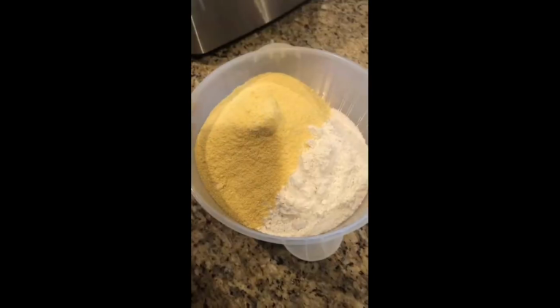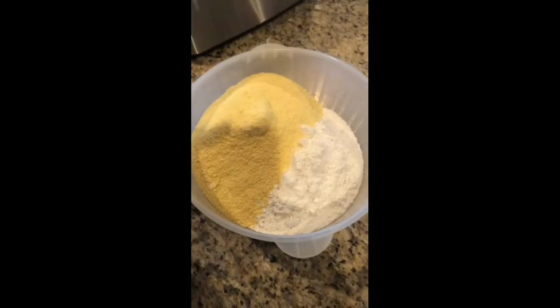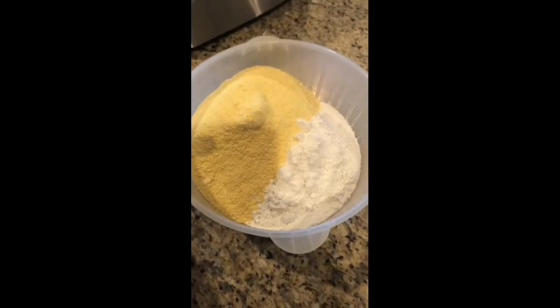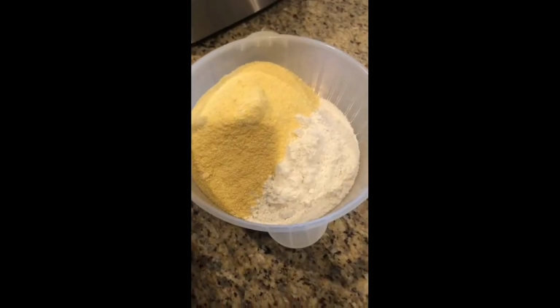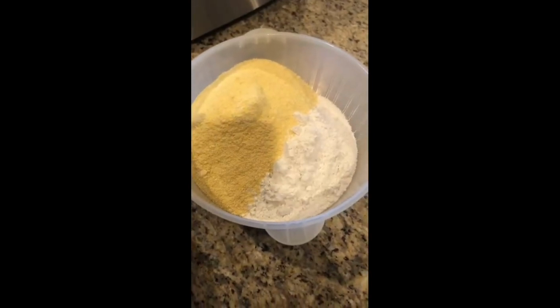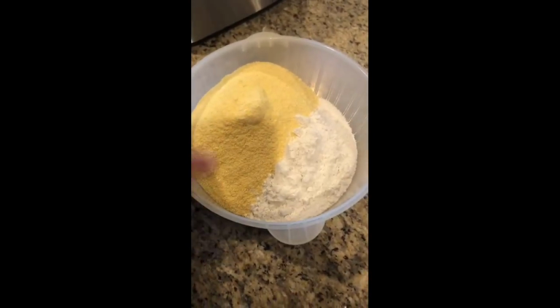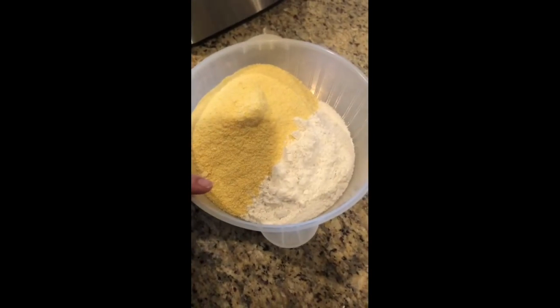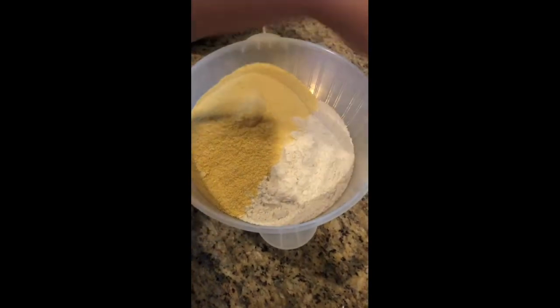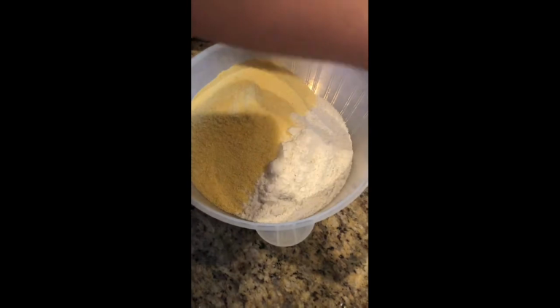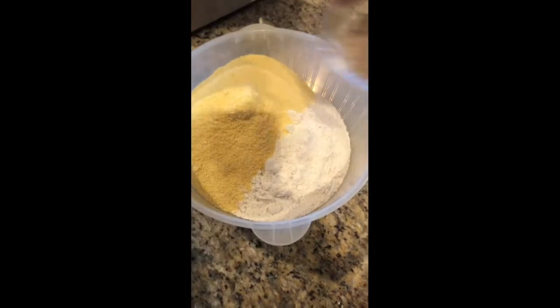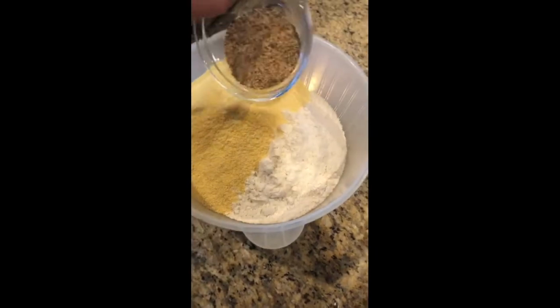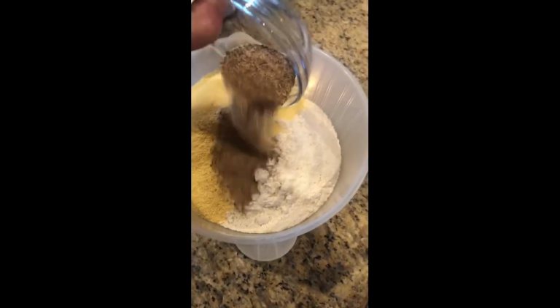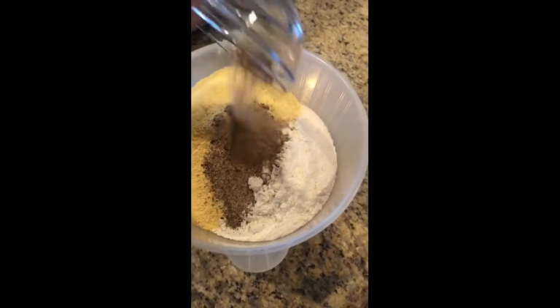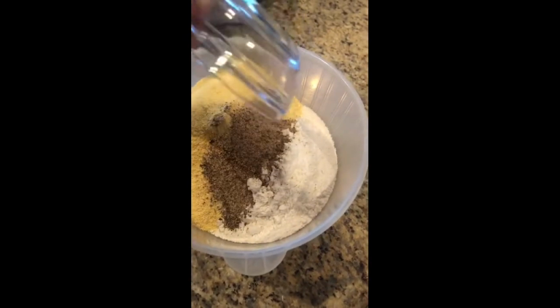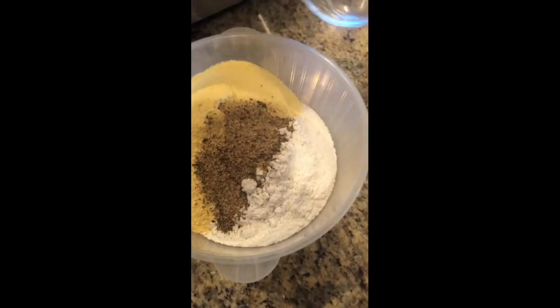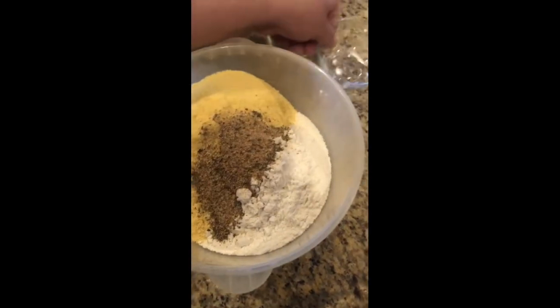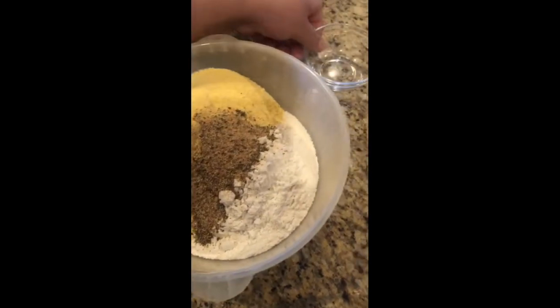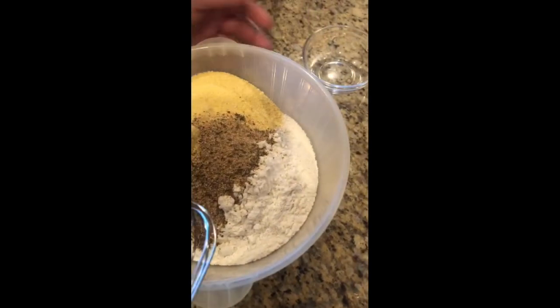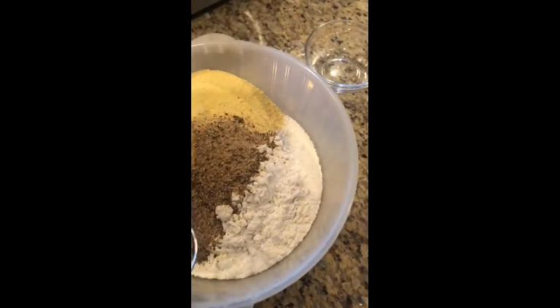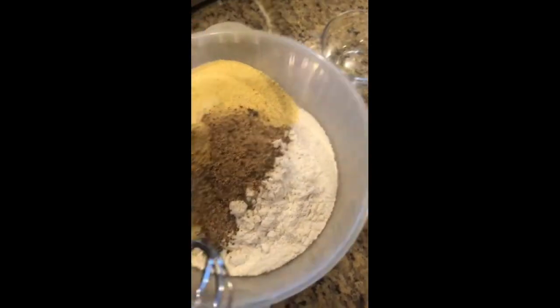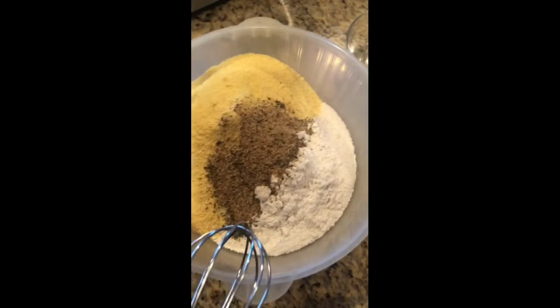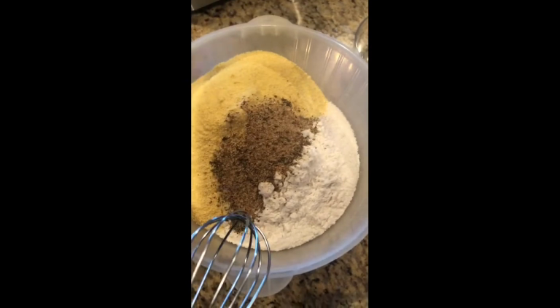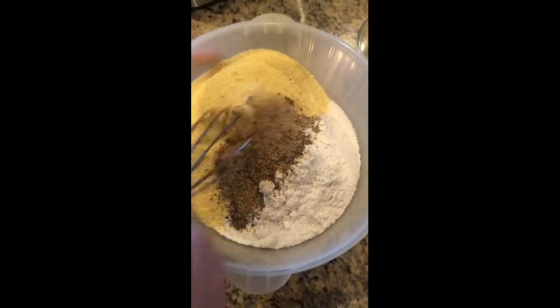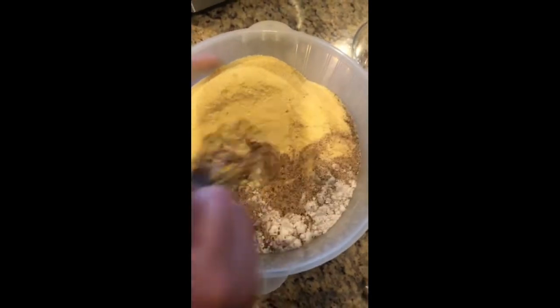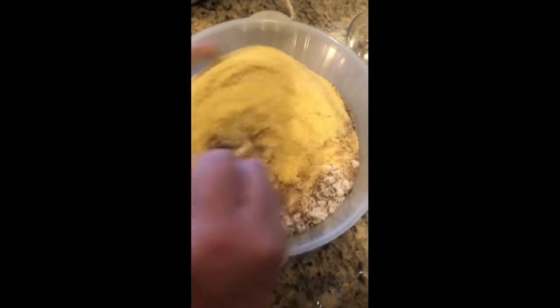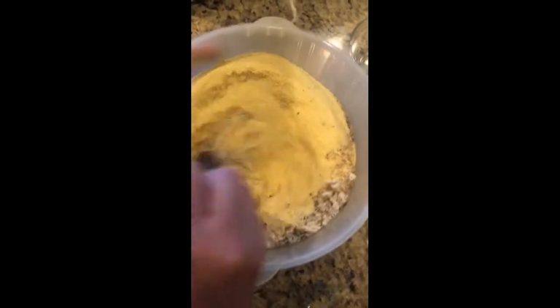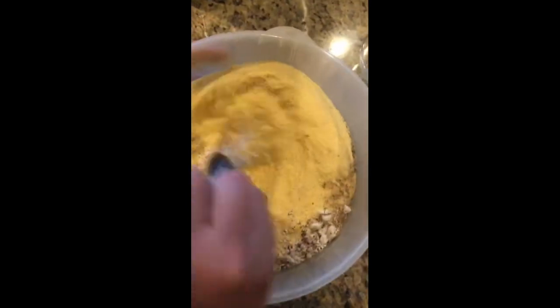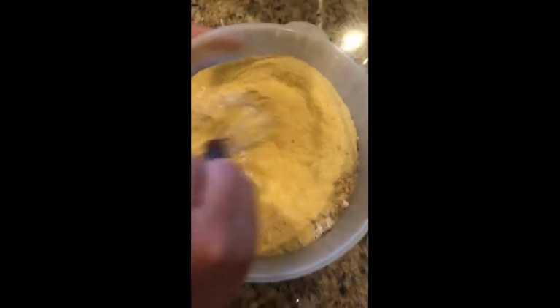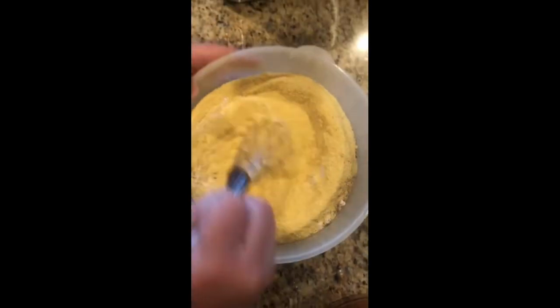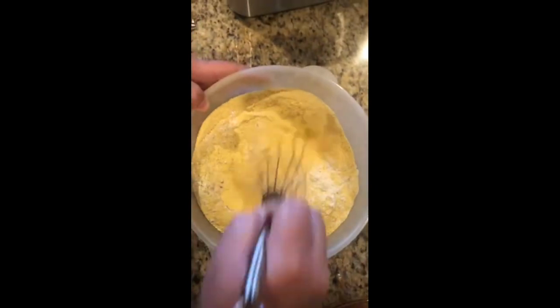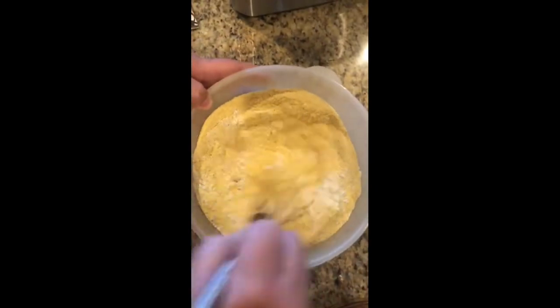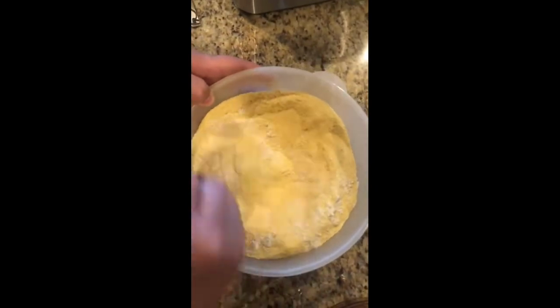Now that that's done, we're going to mix our corn and our flour to equal parts and add our seasonings onto it. Mix it very well — this is going to be our breading for our fish, which is going to give a really great flavor as well.